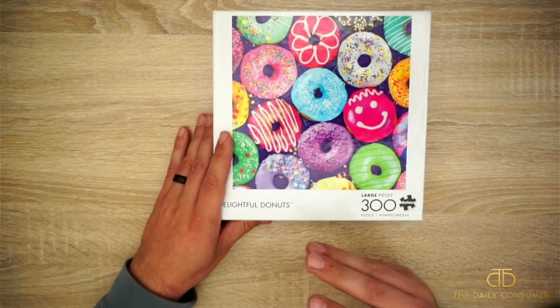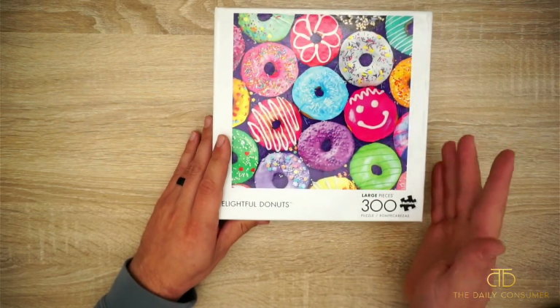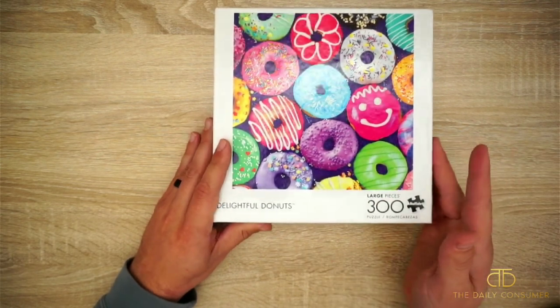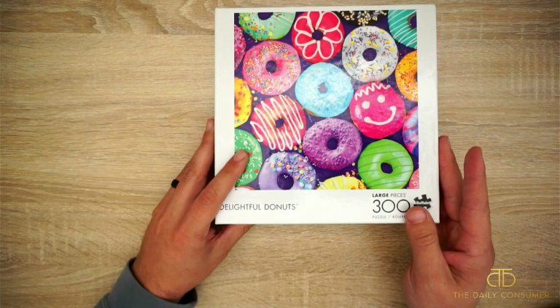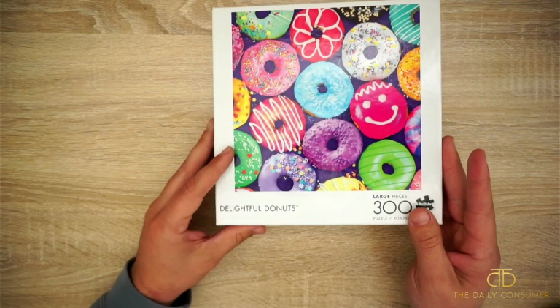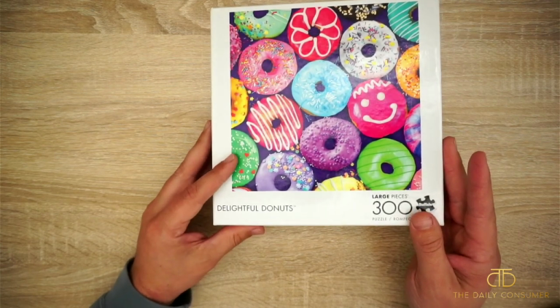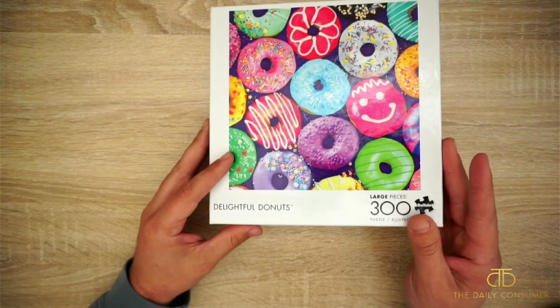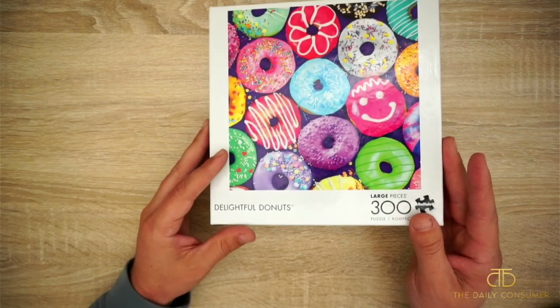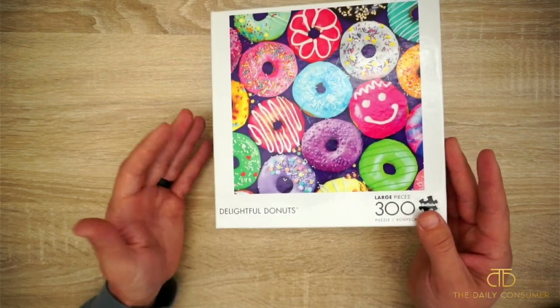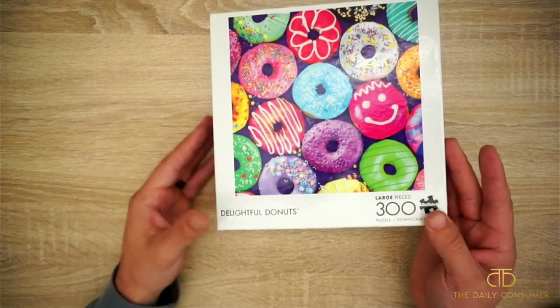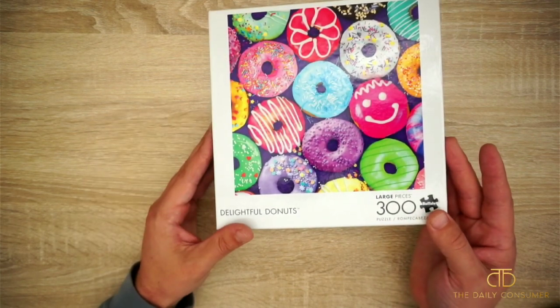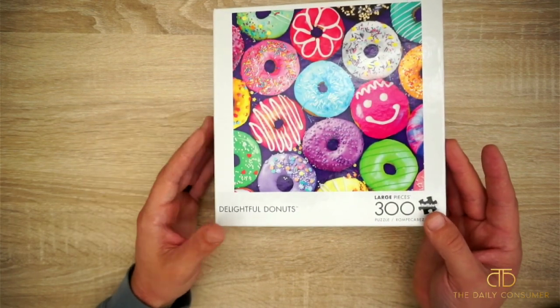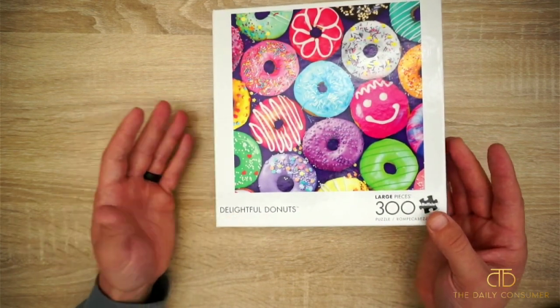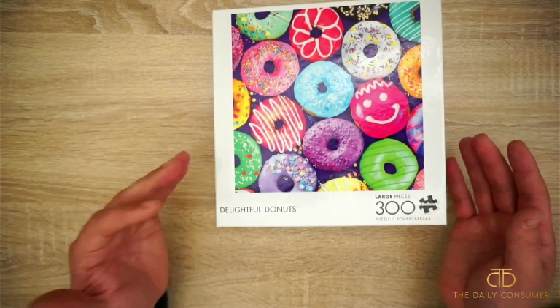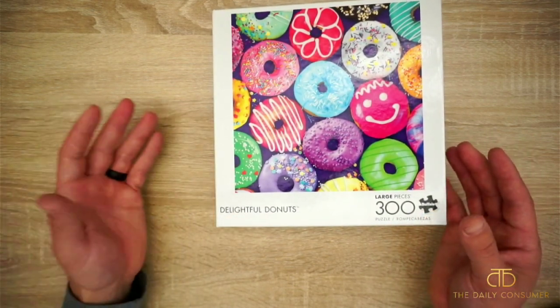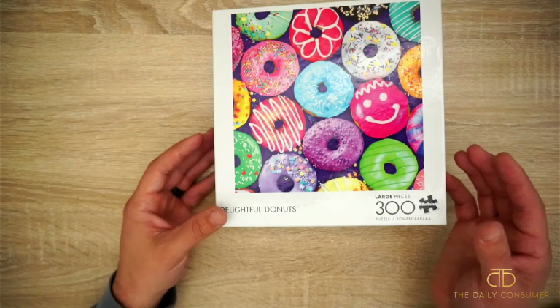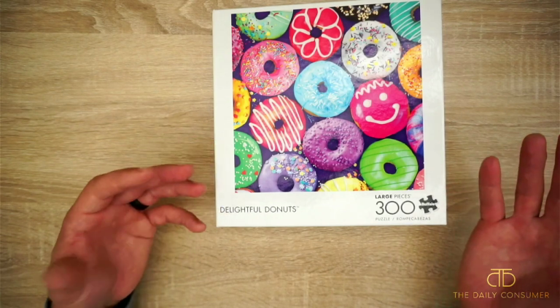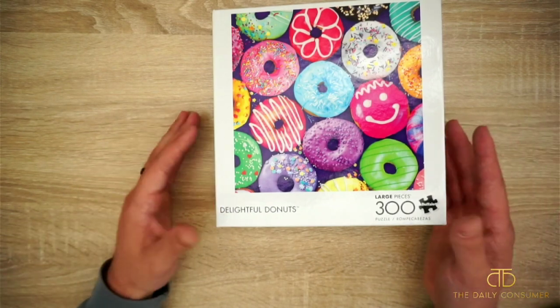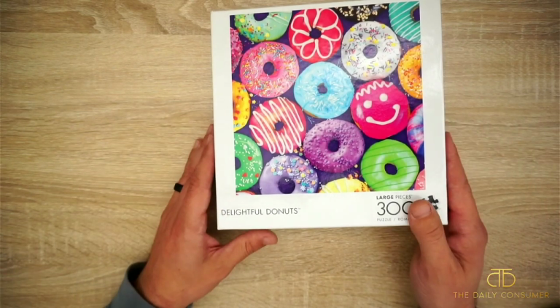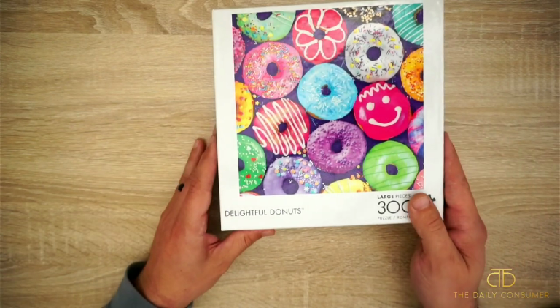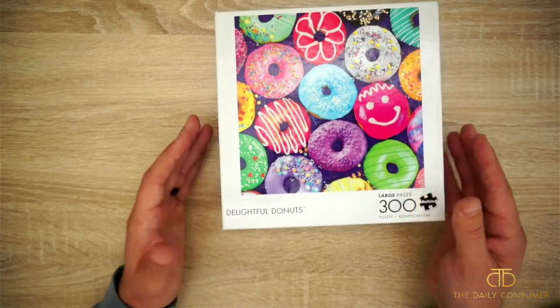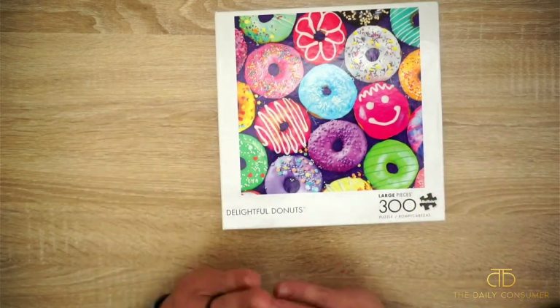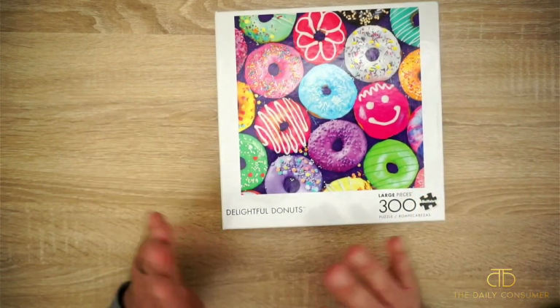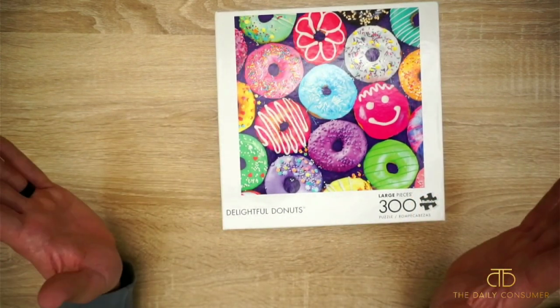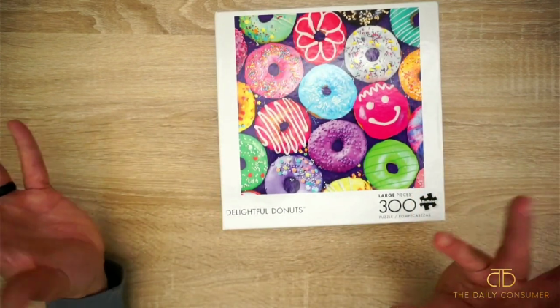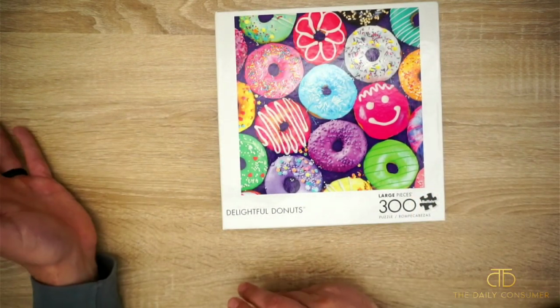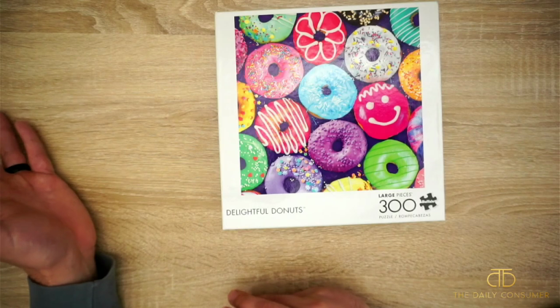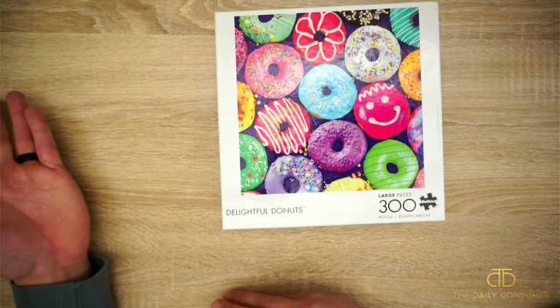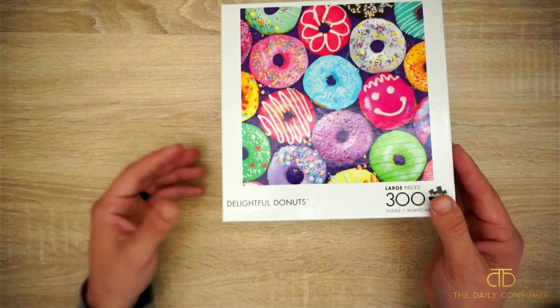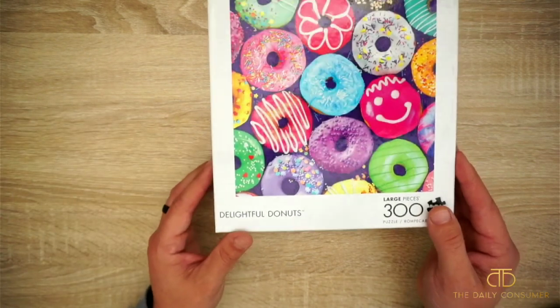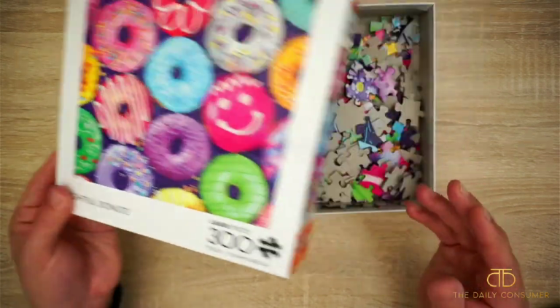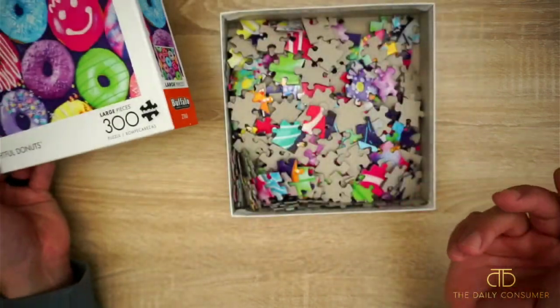My wife and I really do enjoy doing puzzles during the holiday season, especially rainy days or during Christmas time, Thanksgiving. It's just a great time to kind of just decompress — we put our kid down and then we just do a puzzle, talk, even watch a movie while doing it.